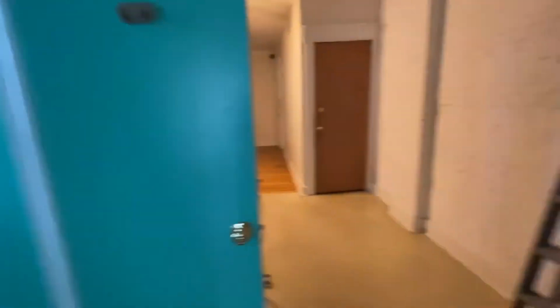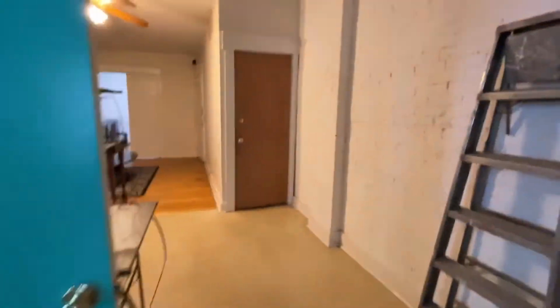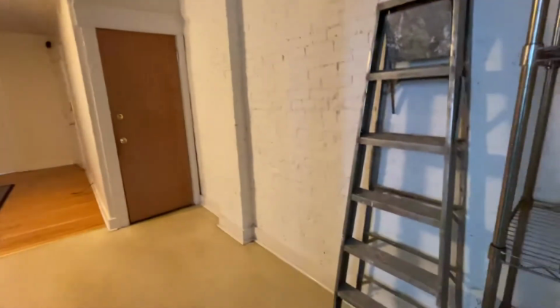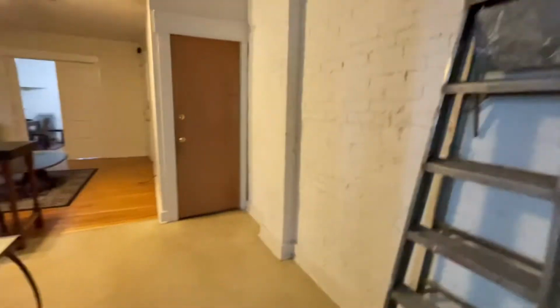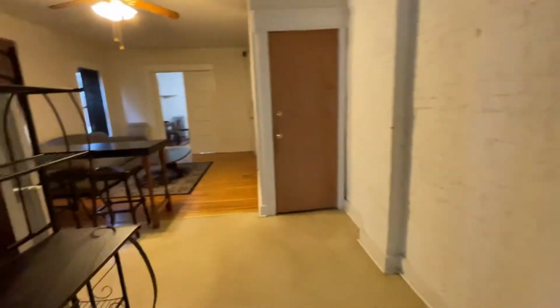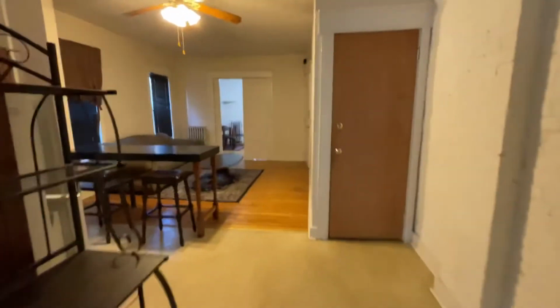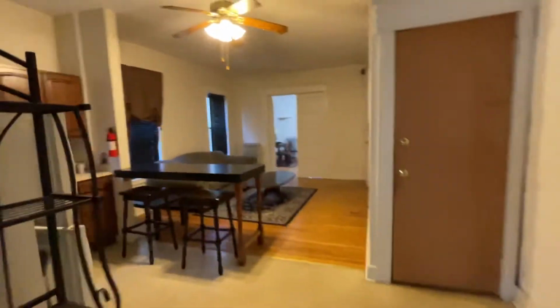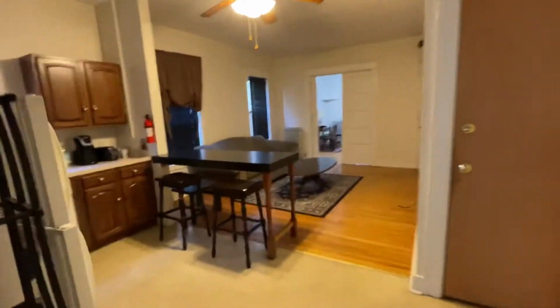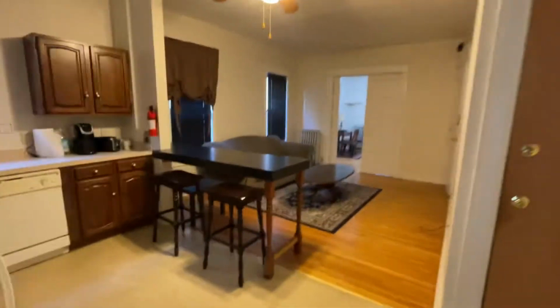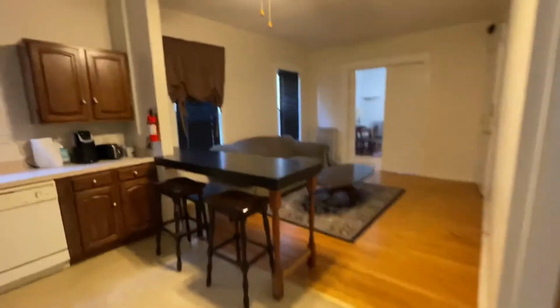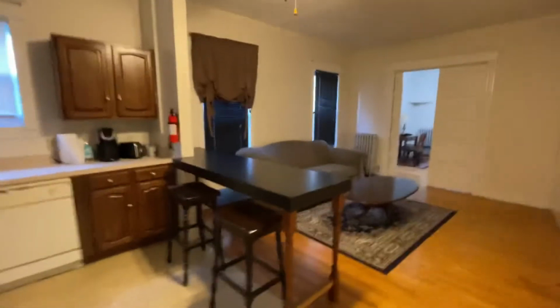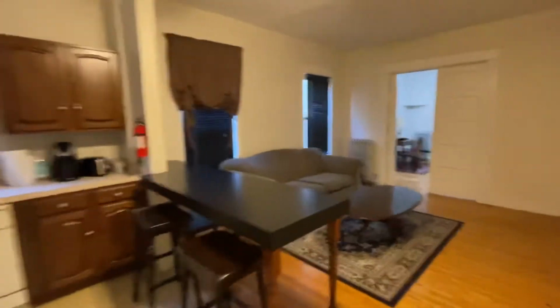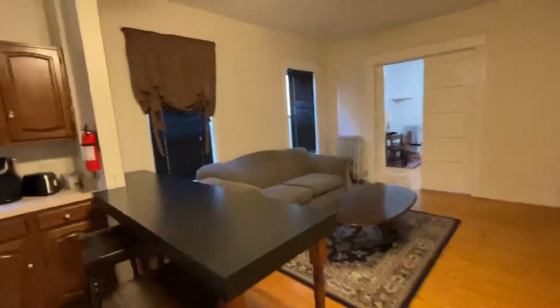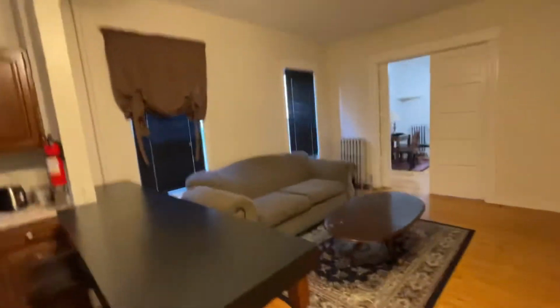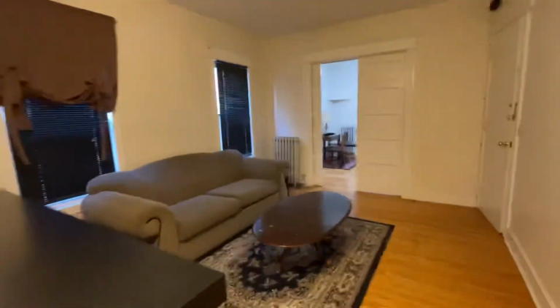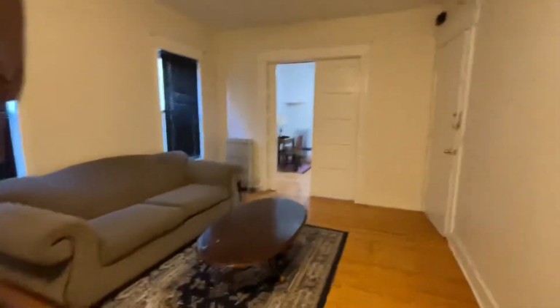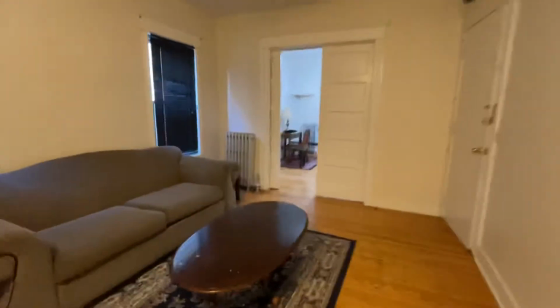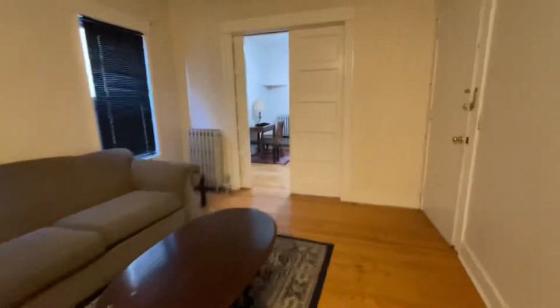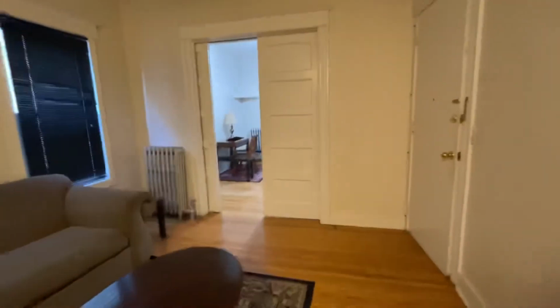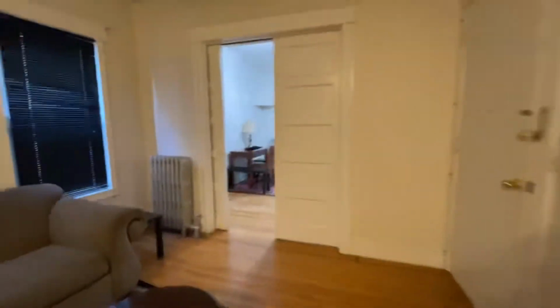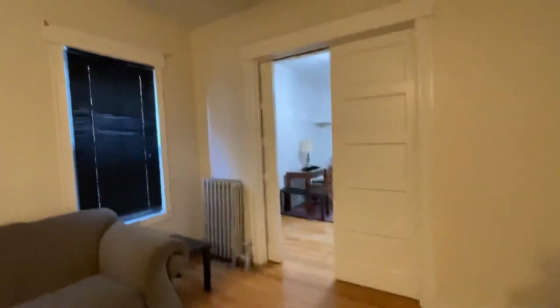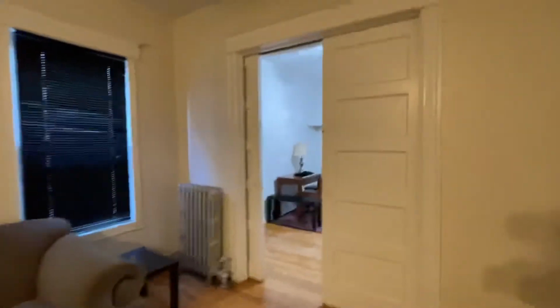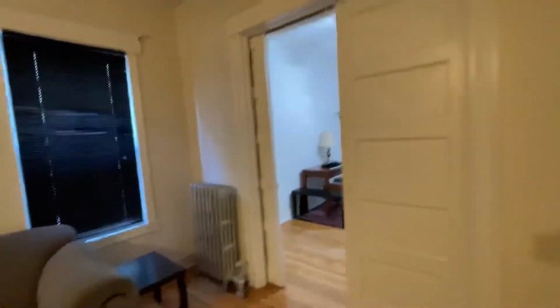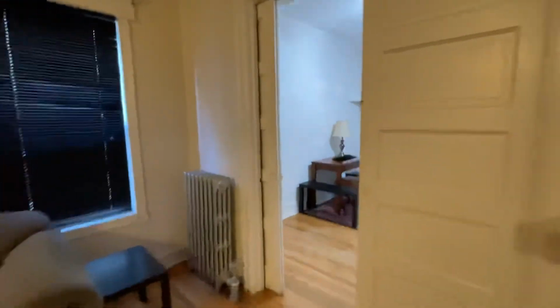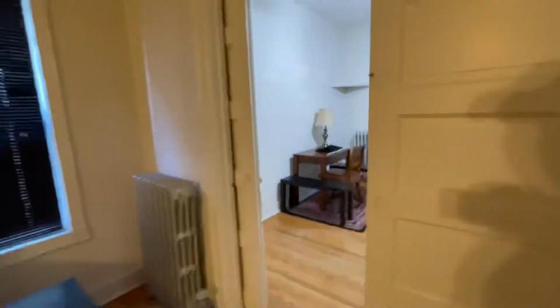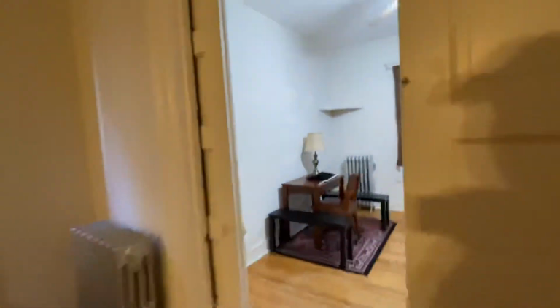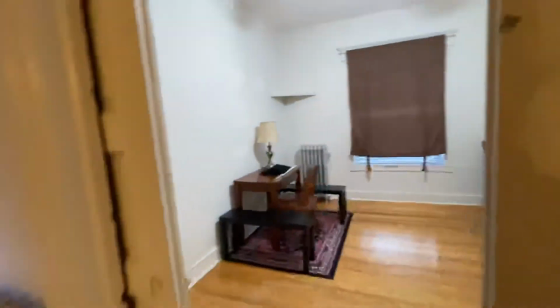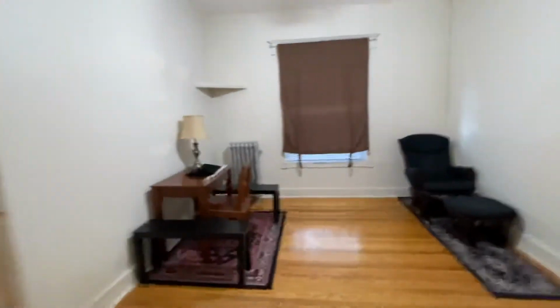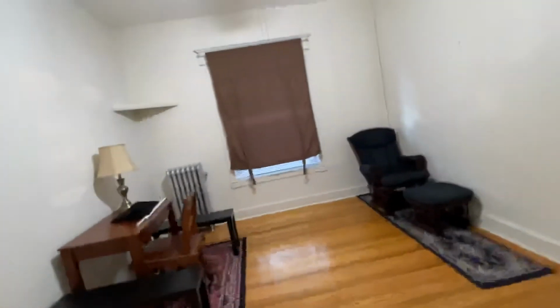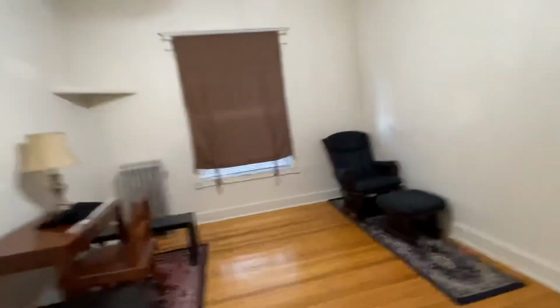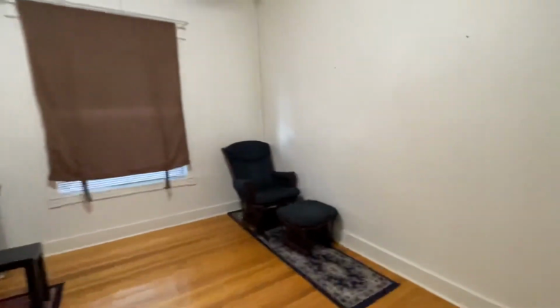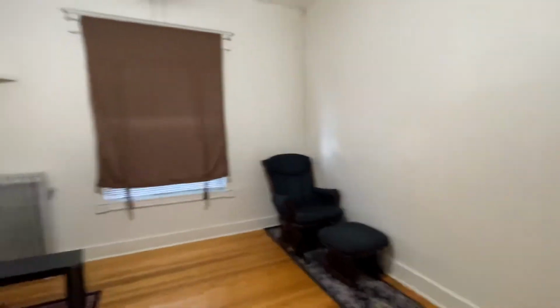If you're interested in this unit, just go to parasoleproperties.com — P-A-R-A-S-O-L-E properties.com. Submit an application on the home page and we'll be in touch by the next business day with further instructions on how to view this property.